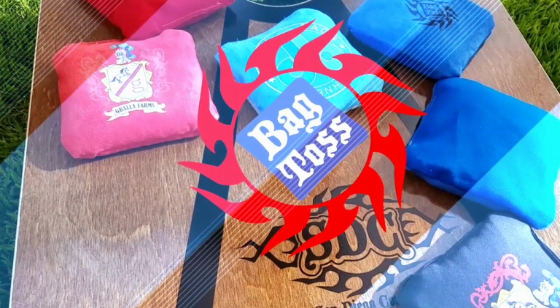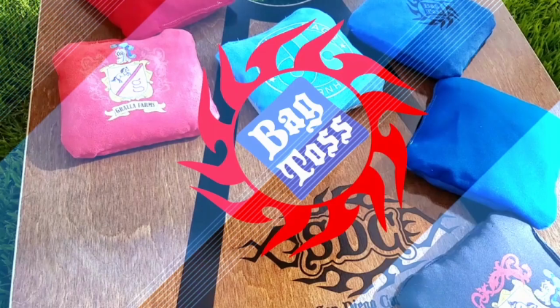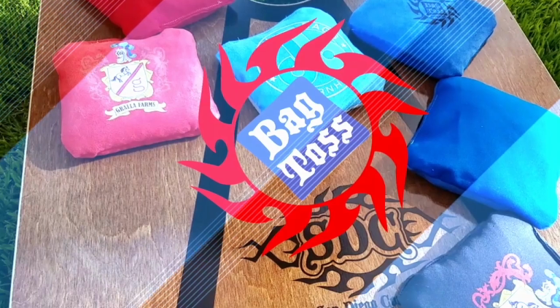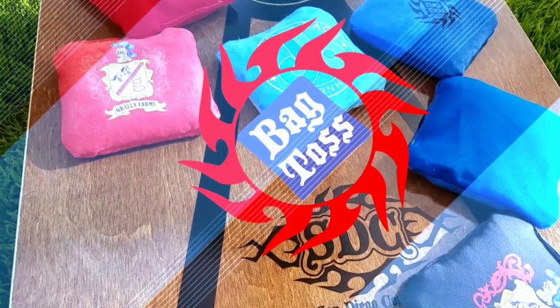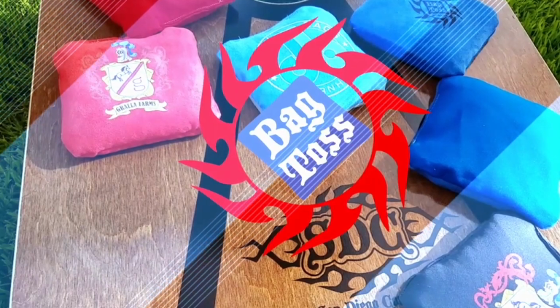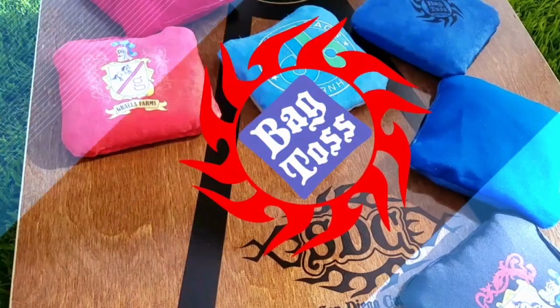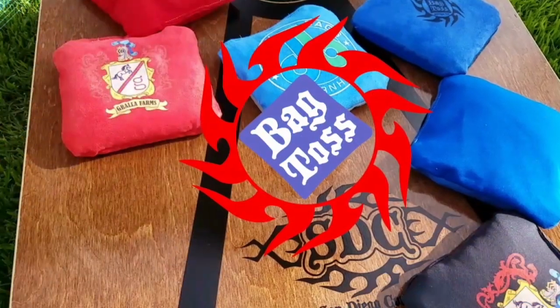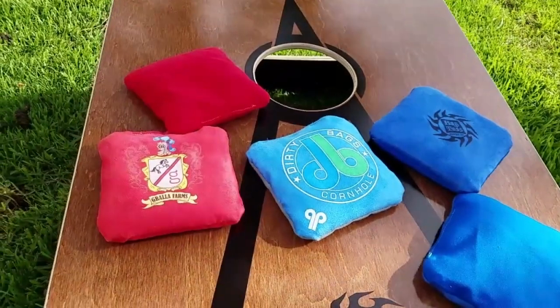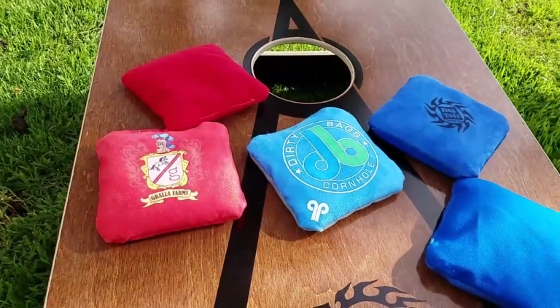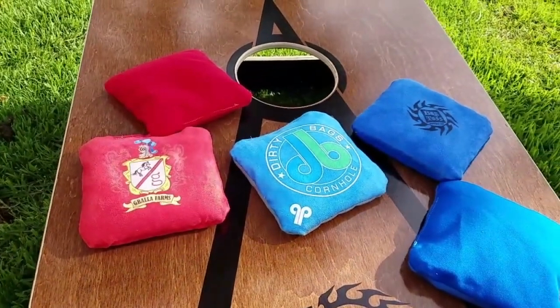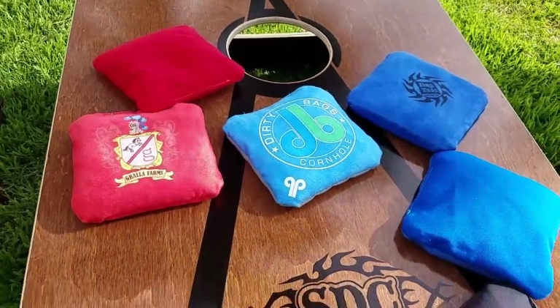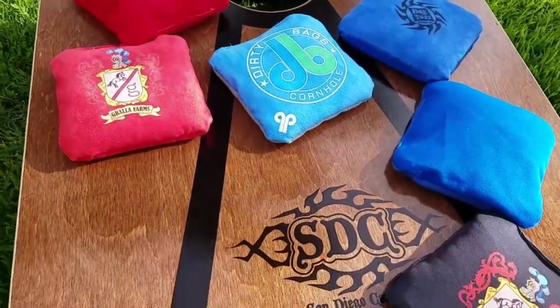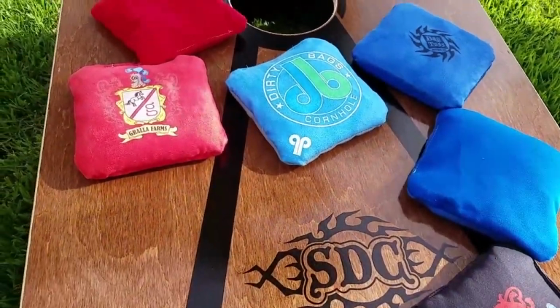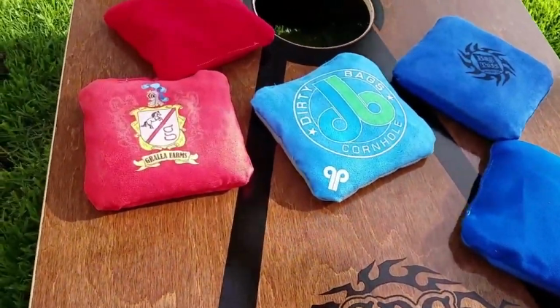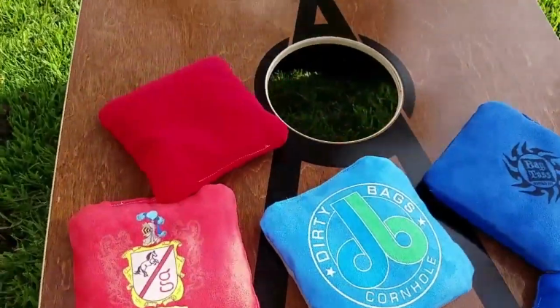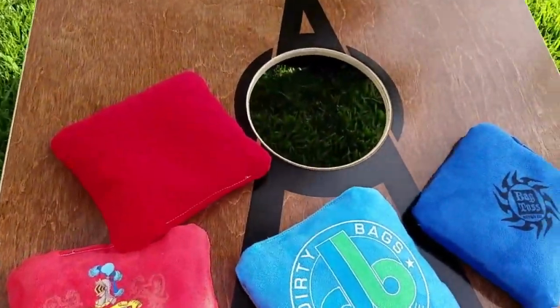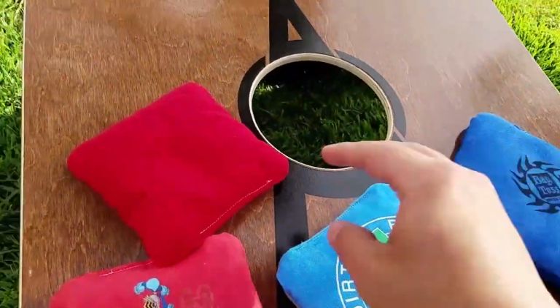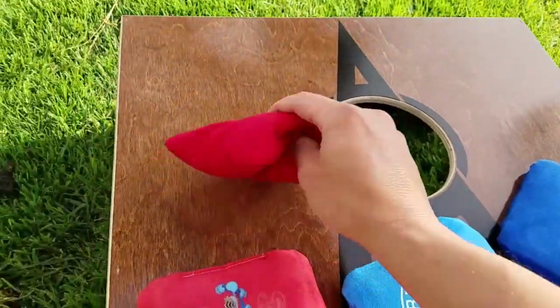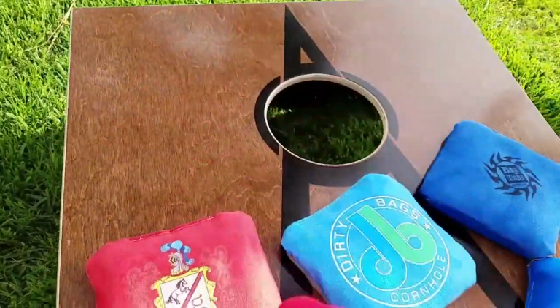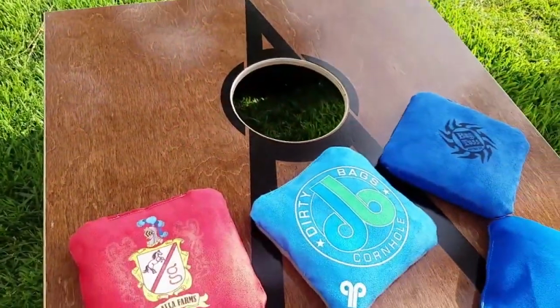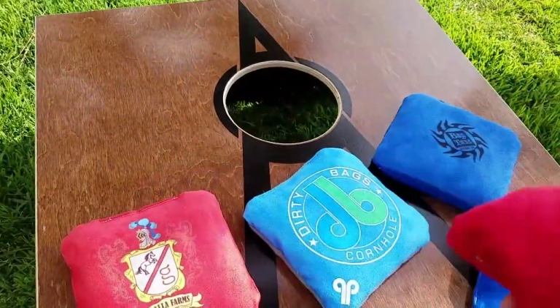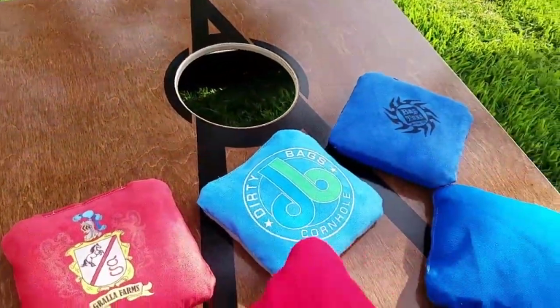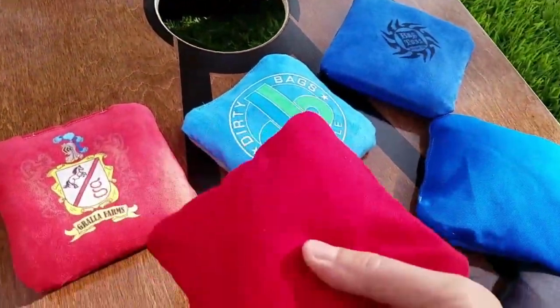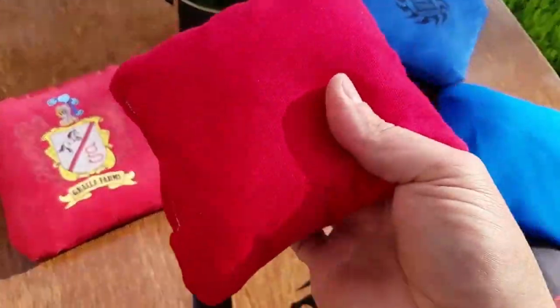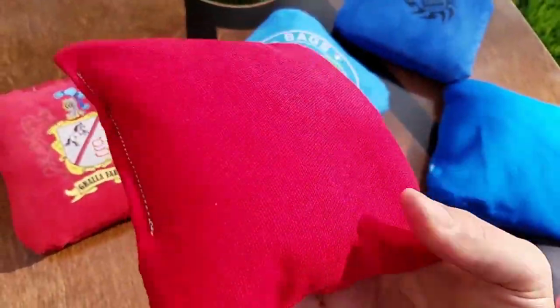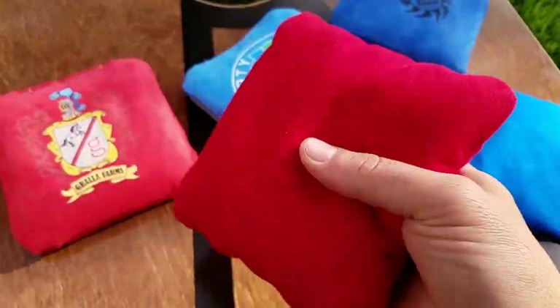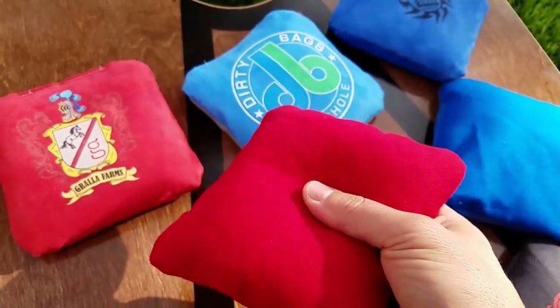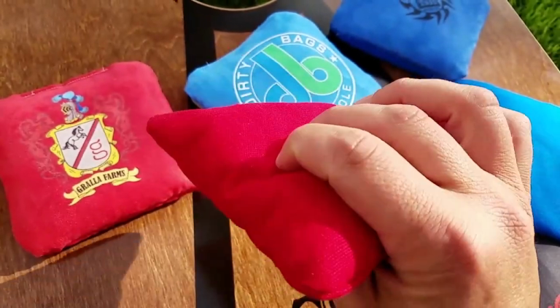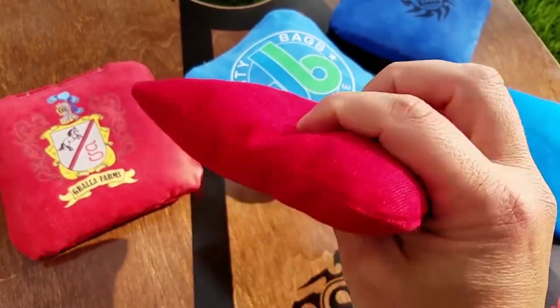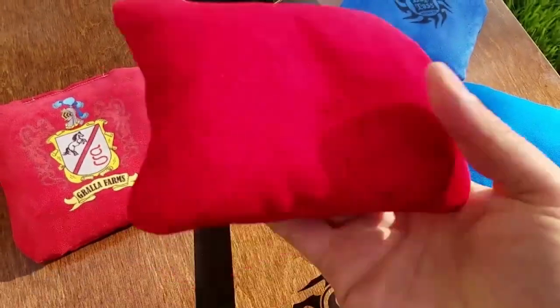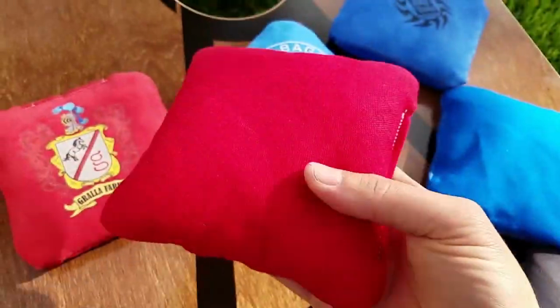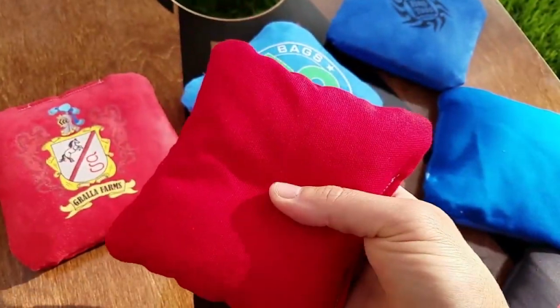Hey there, I'm Mark from bagtoss.com. Here's some of the bags we offer. Let's start with just the traditional duck cloth — this is a 12 ounce duck cloth bag.